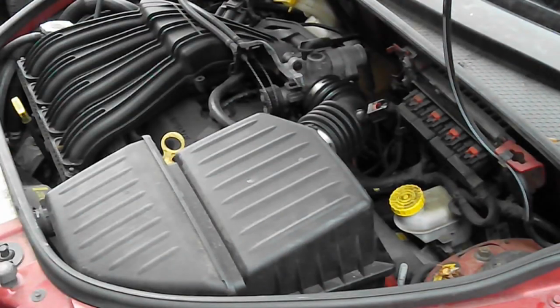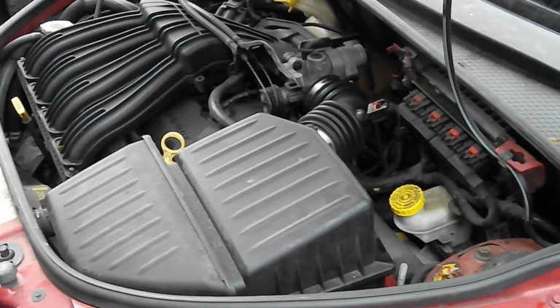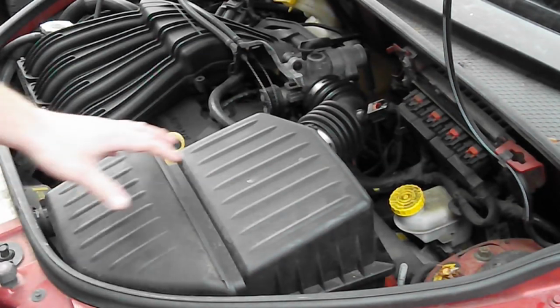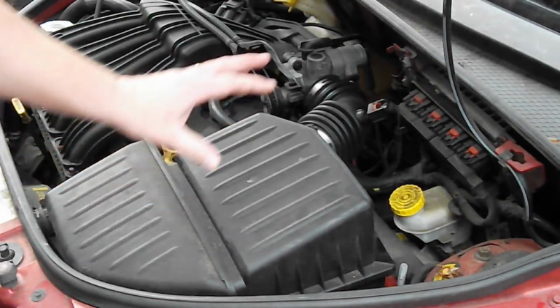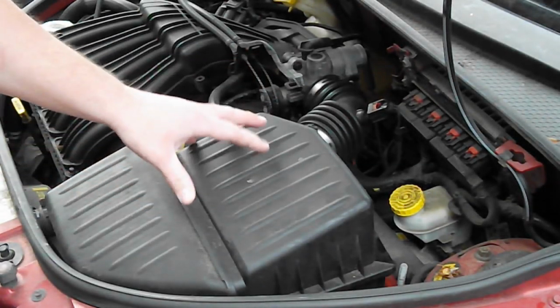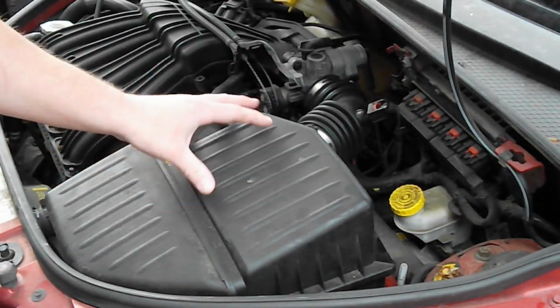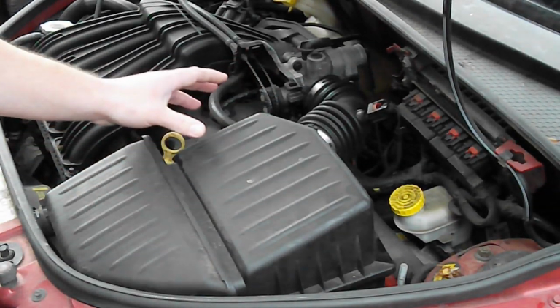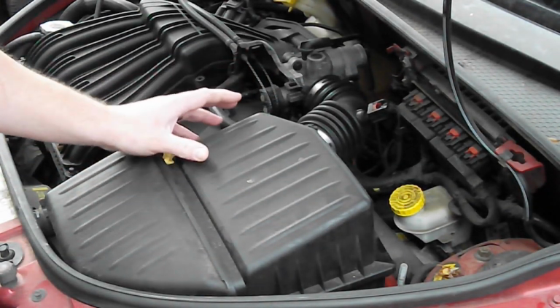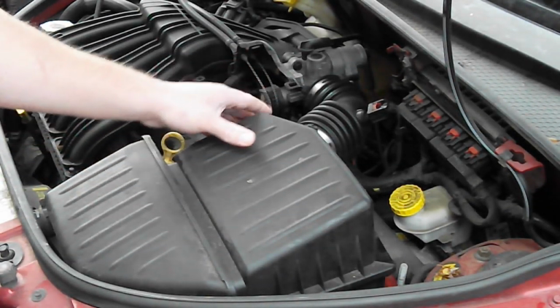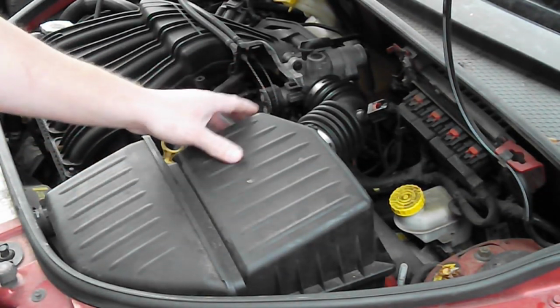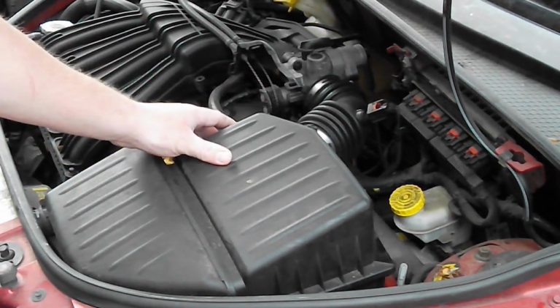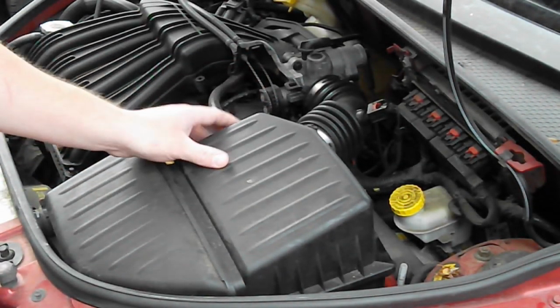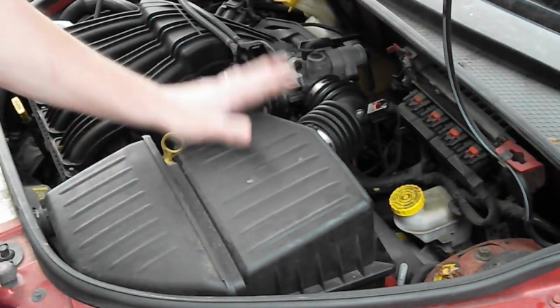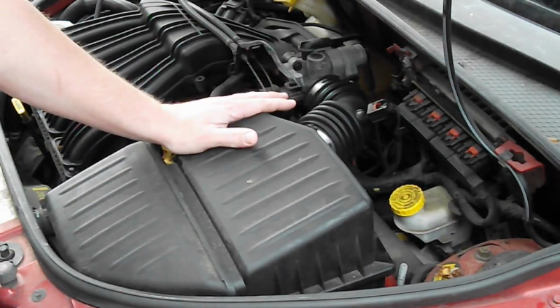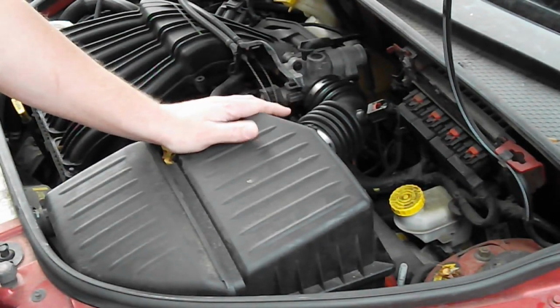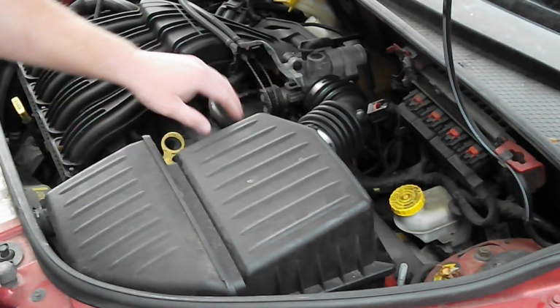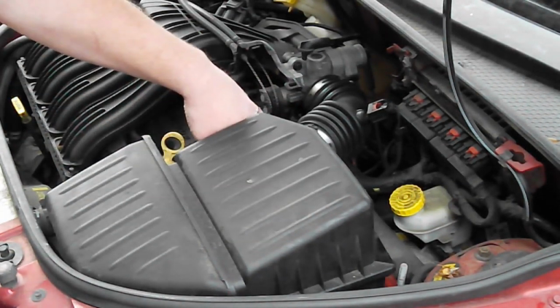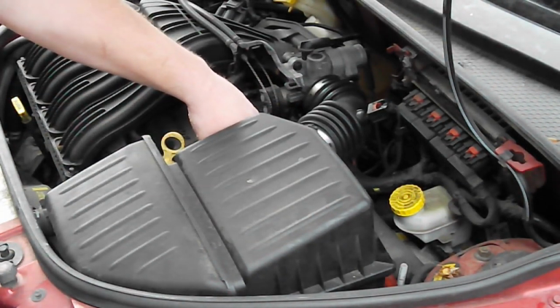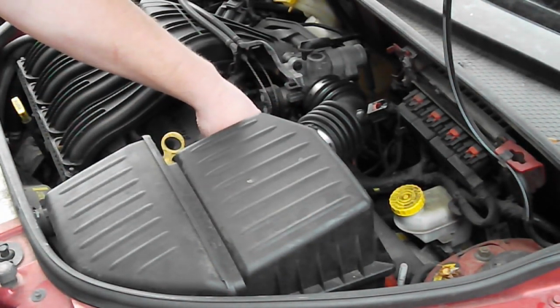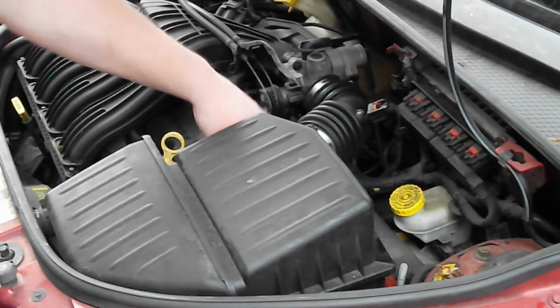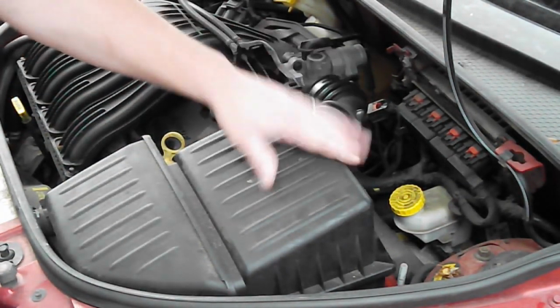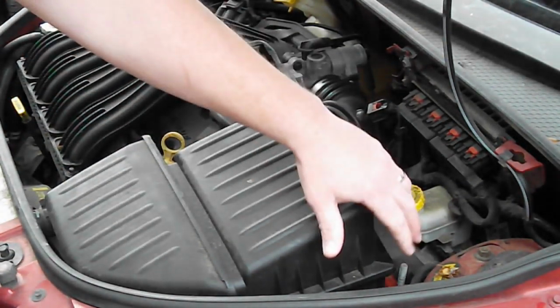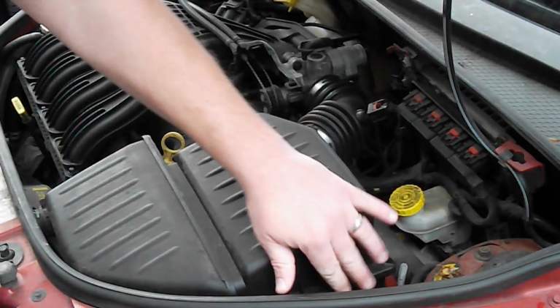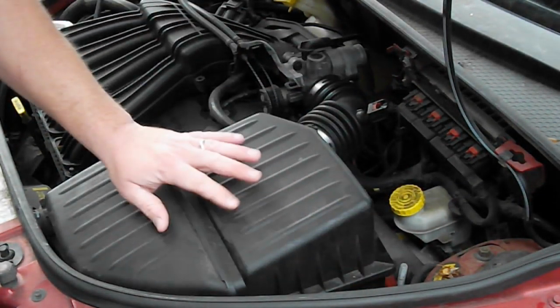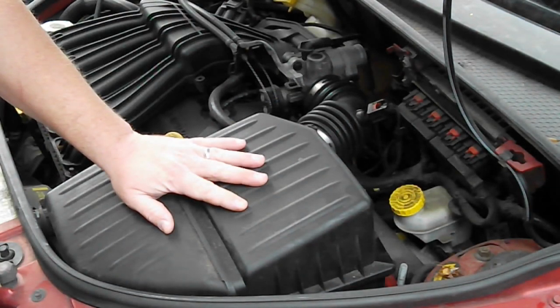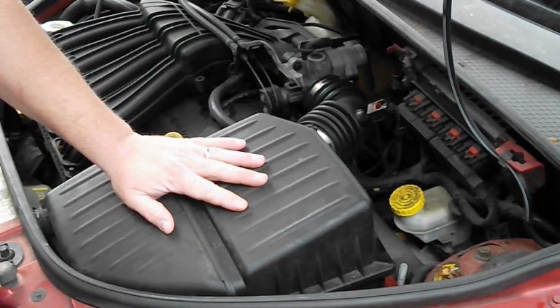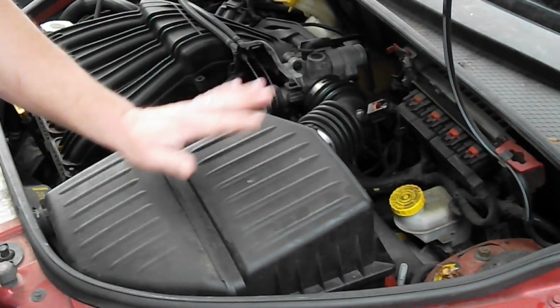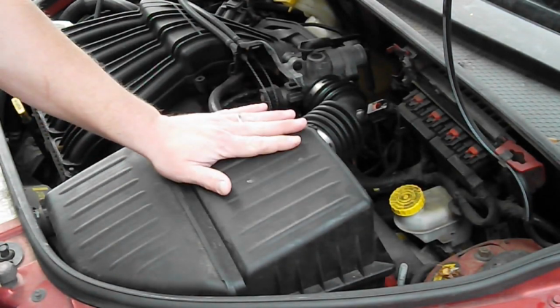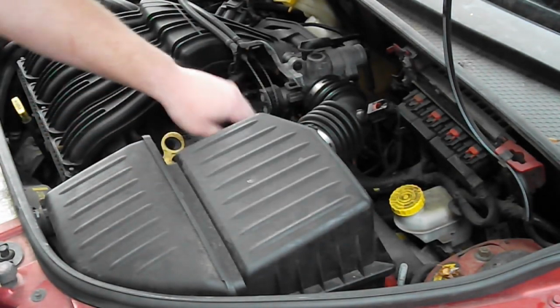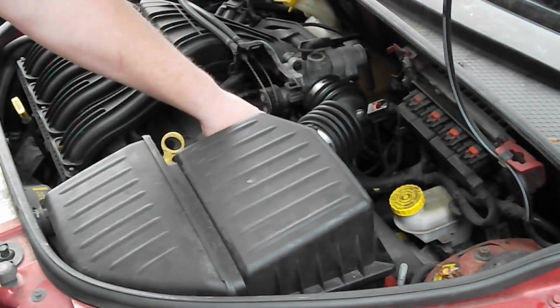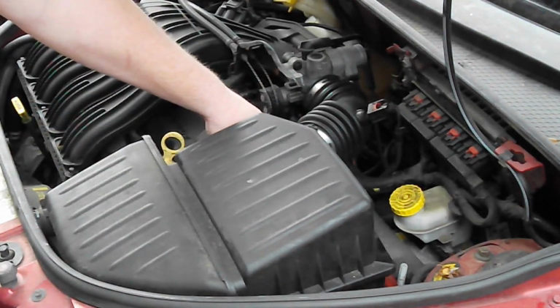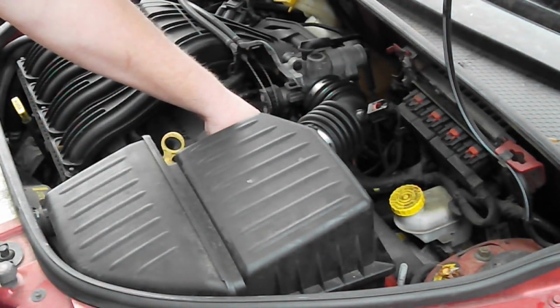The first step is you've got to figure out where the EGR is on your particular car. On this PT Cruiser it's right down here — you've got to remove the battery and the air system to get to it.